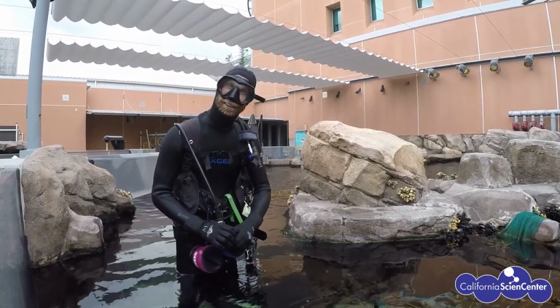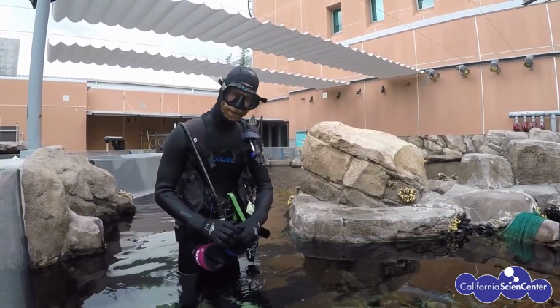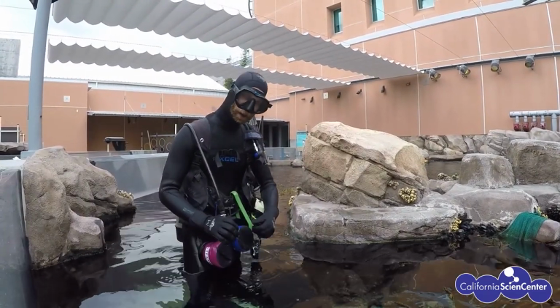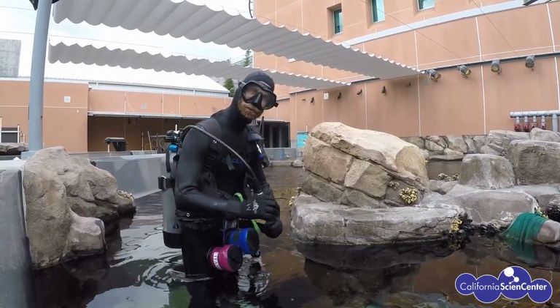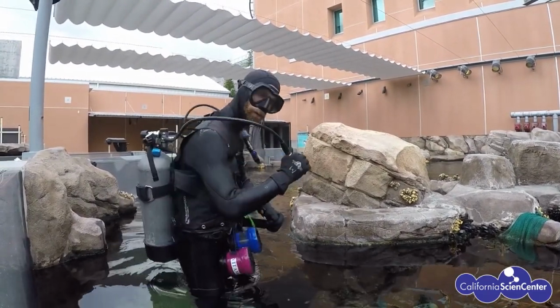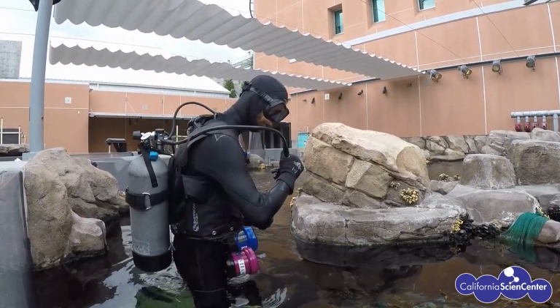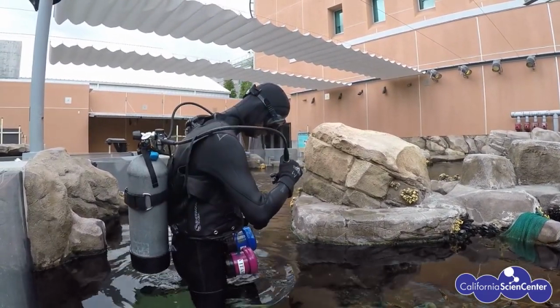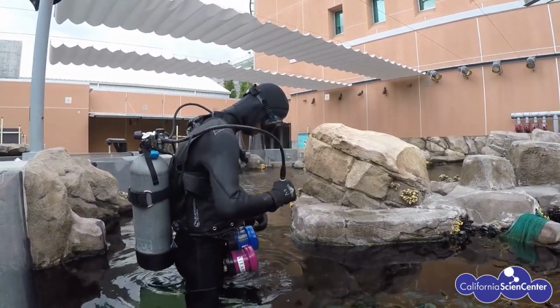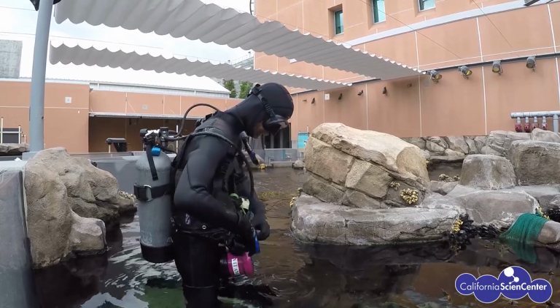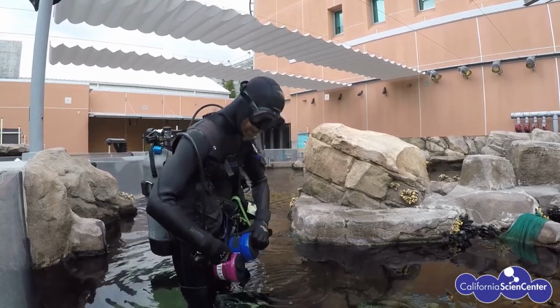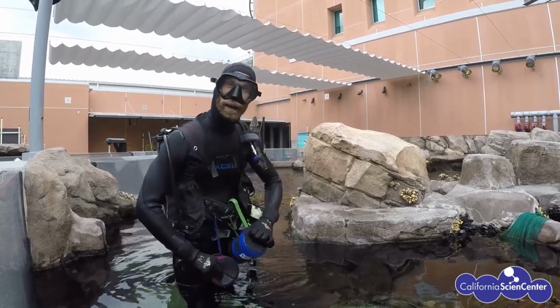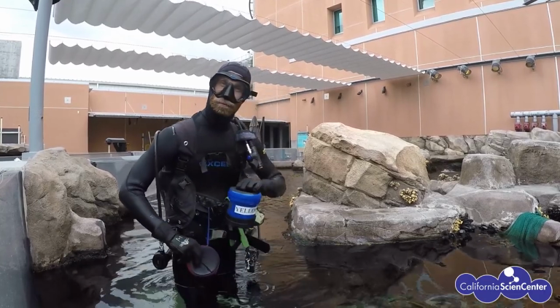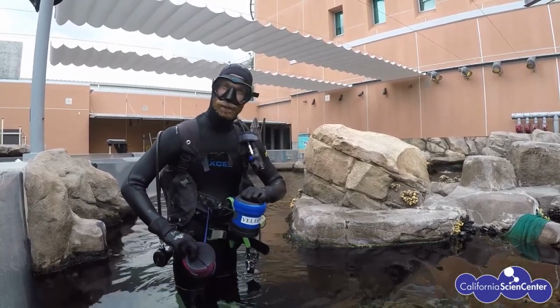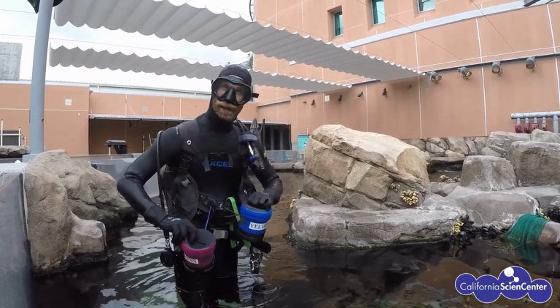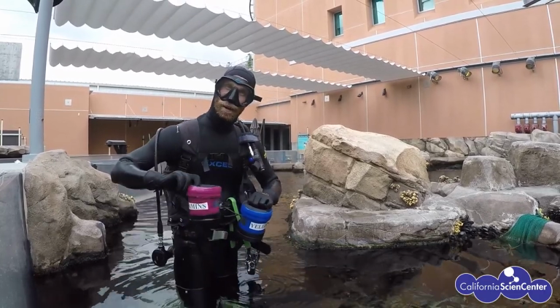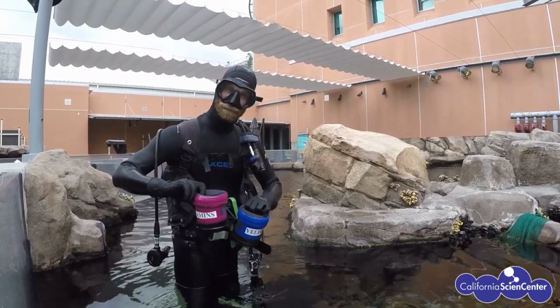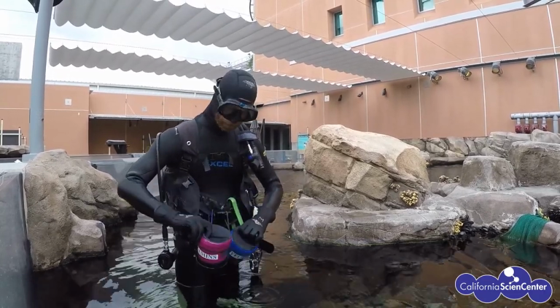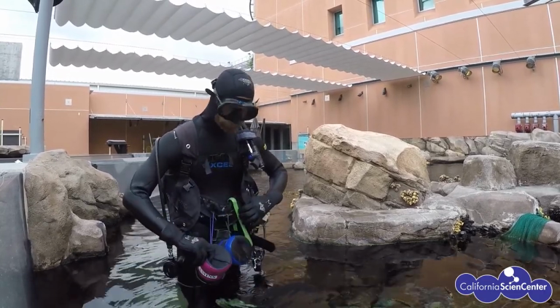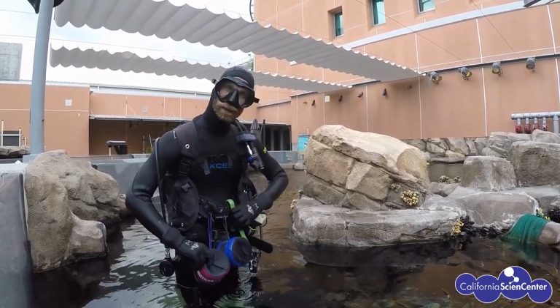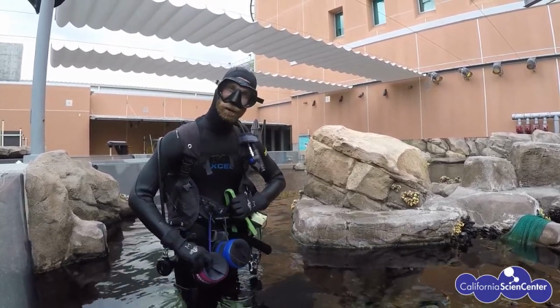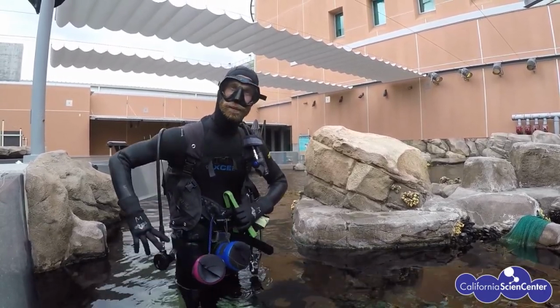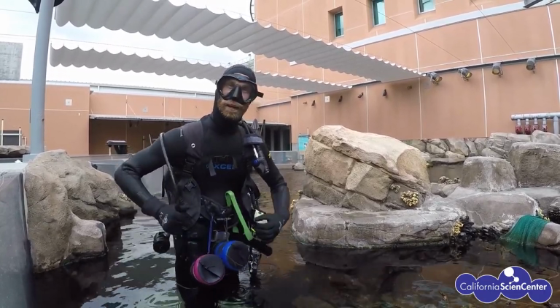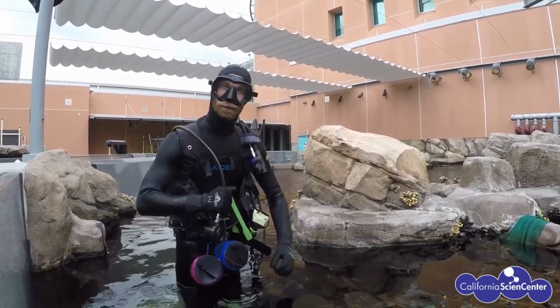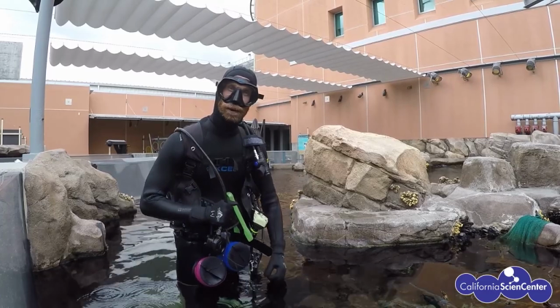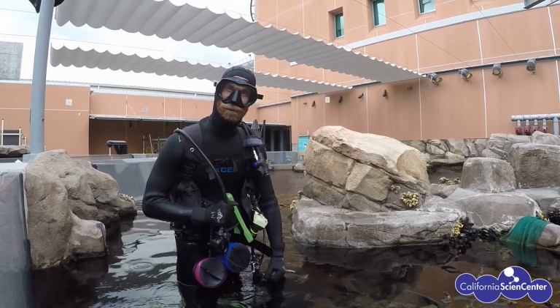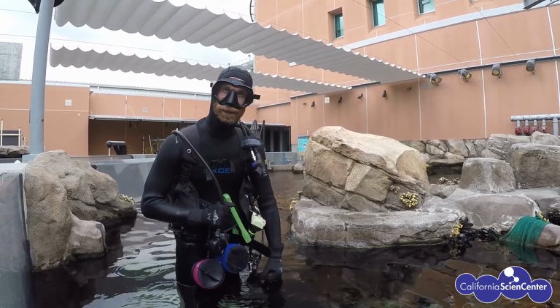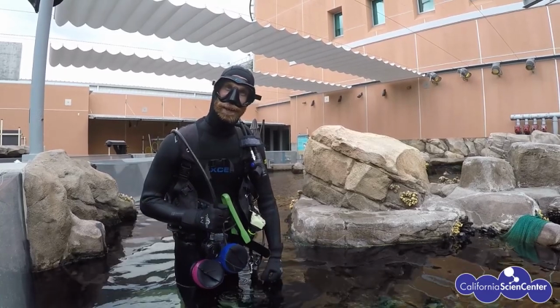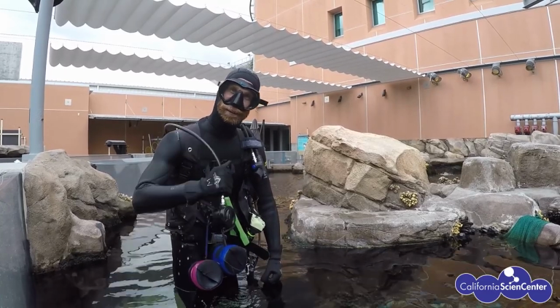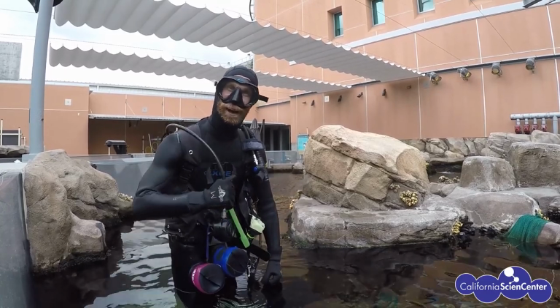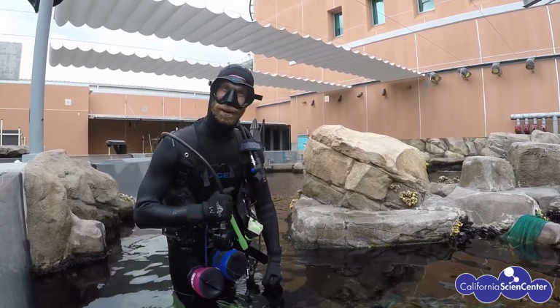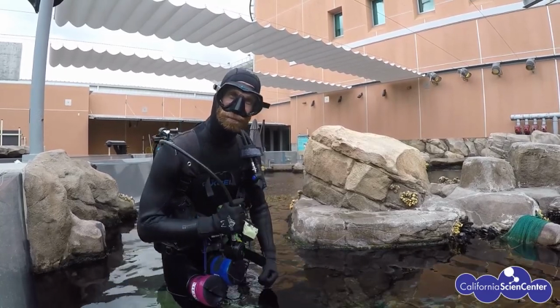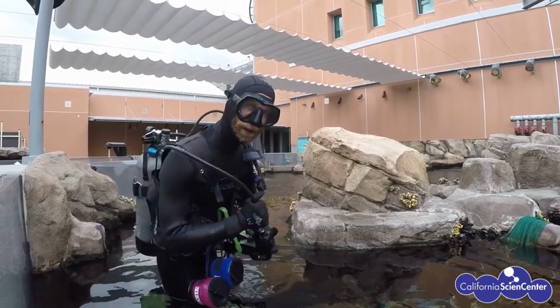Here I am — I have my scuba gear on. You can see I've got my food container, vitamins, and my tongs. I think we're ready for the feed. Let's dive on in, follow me!